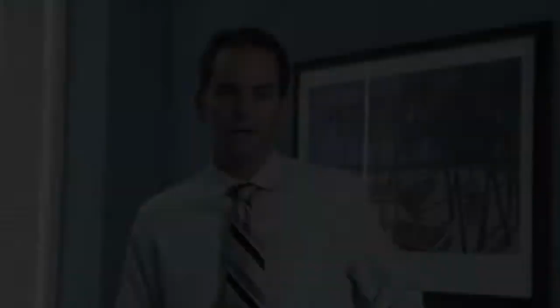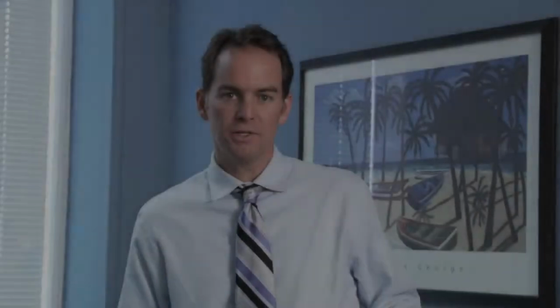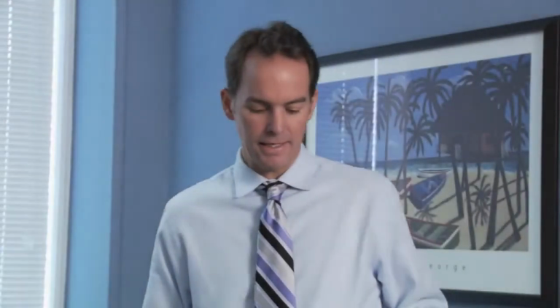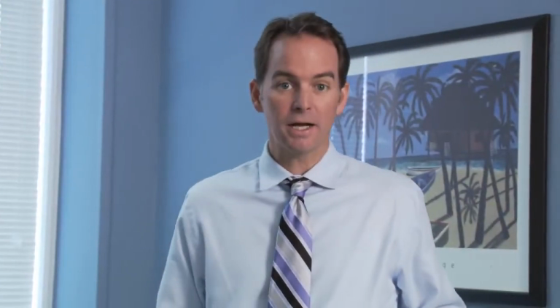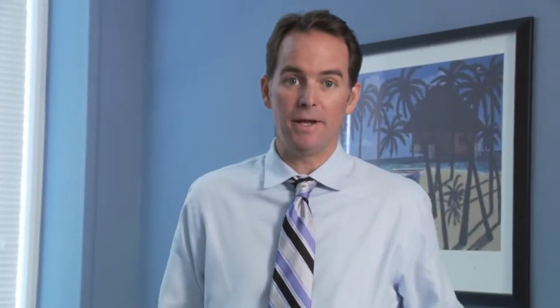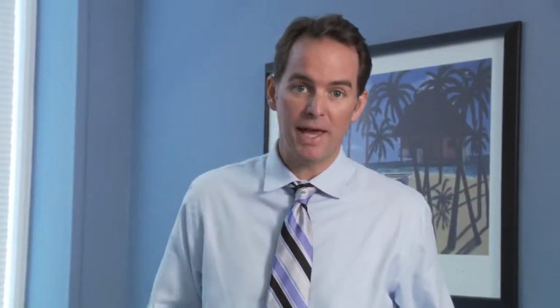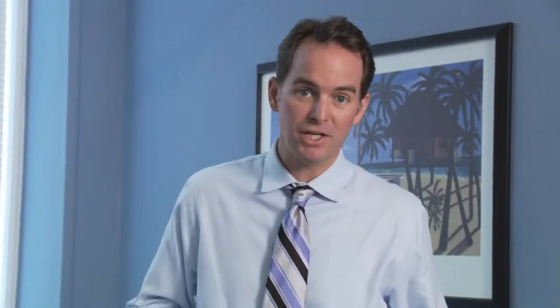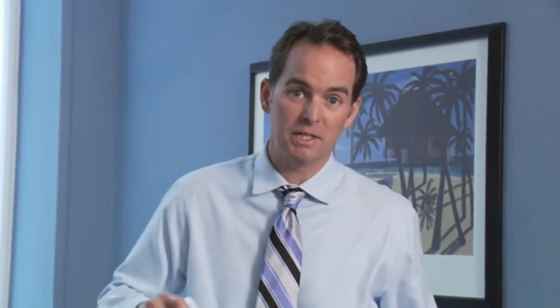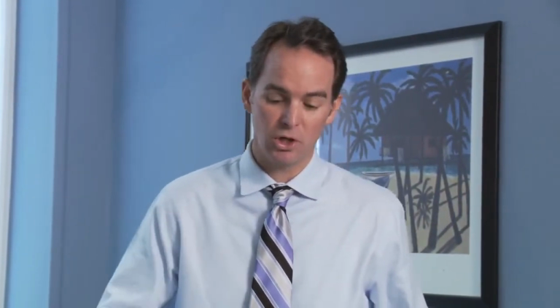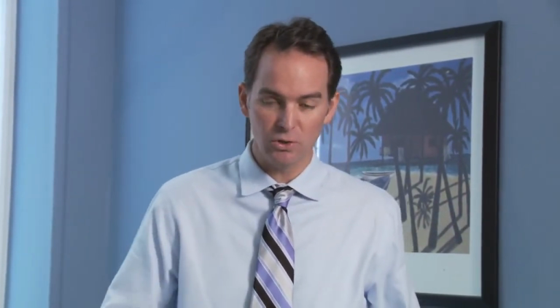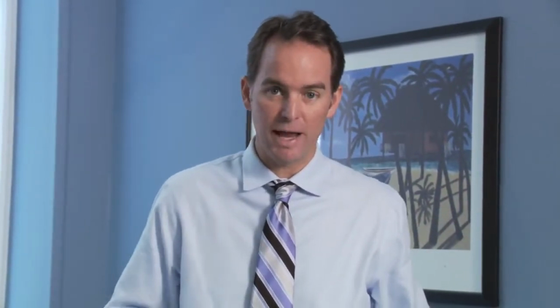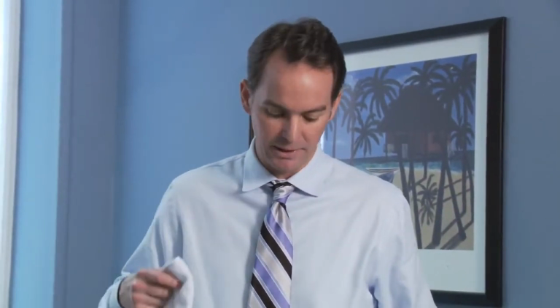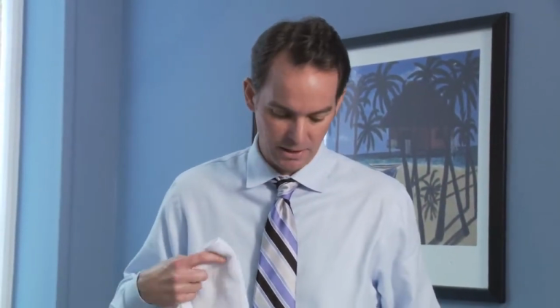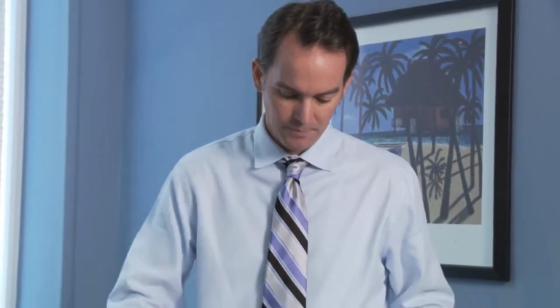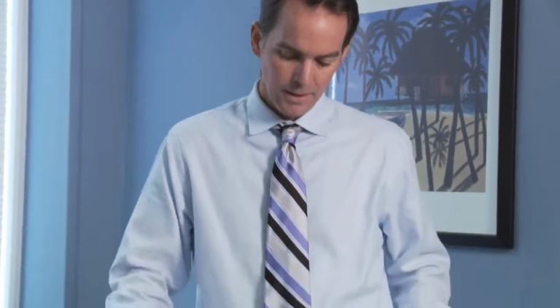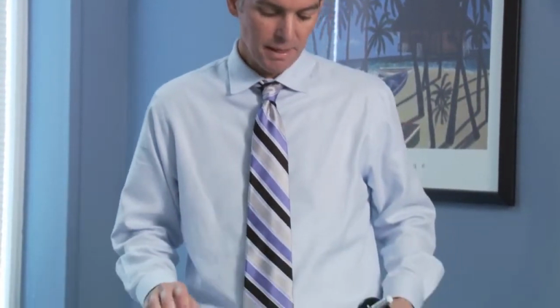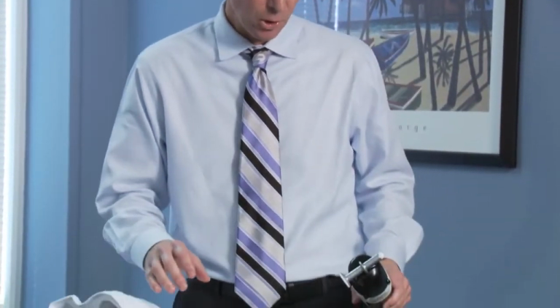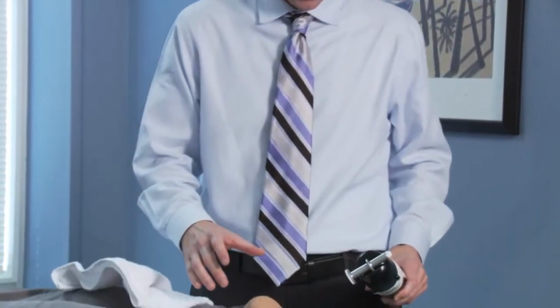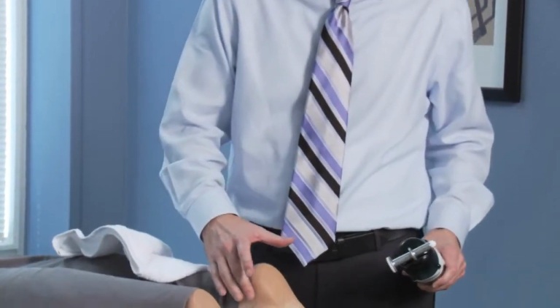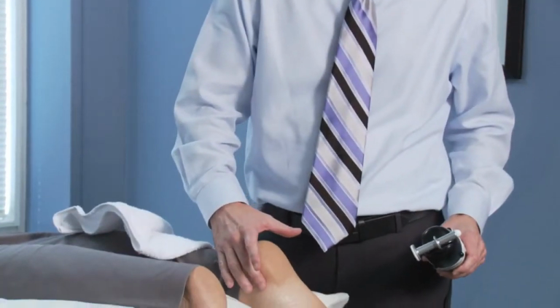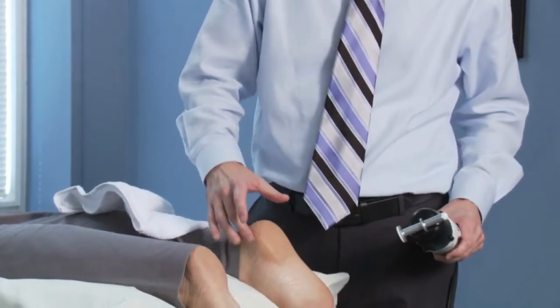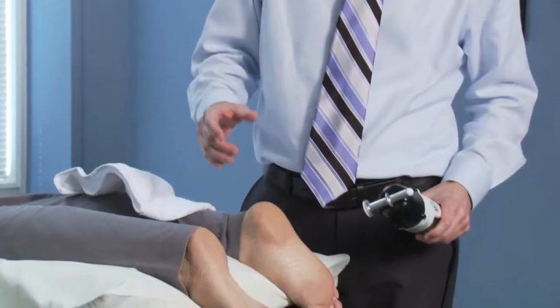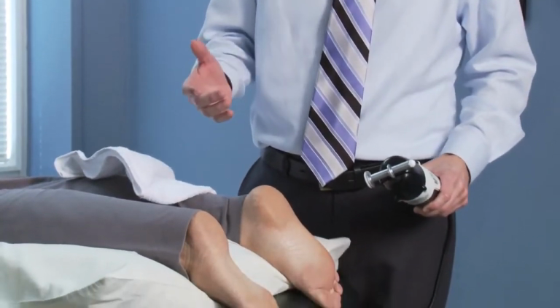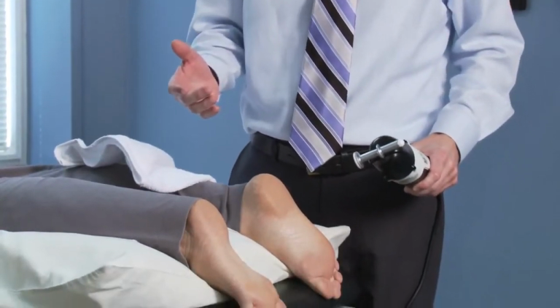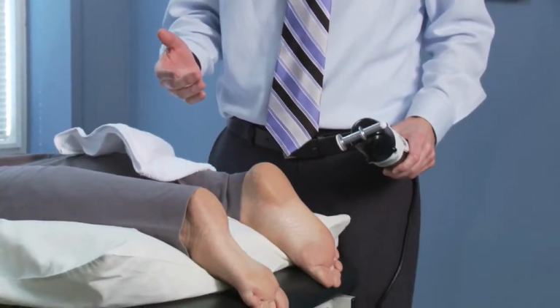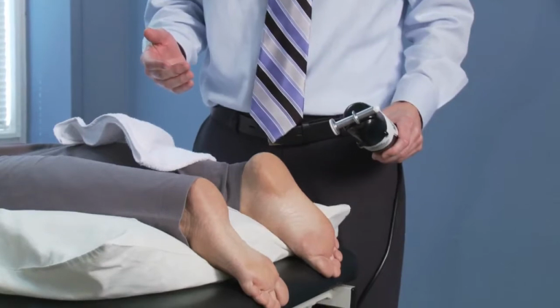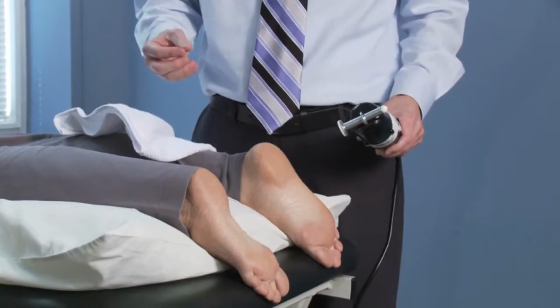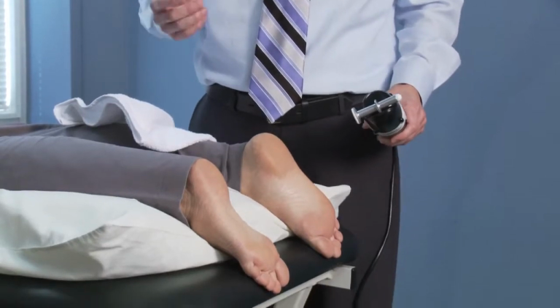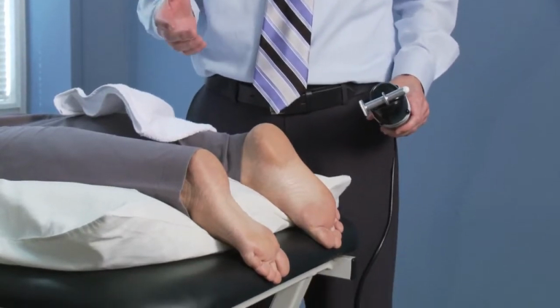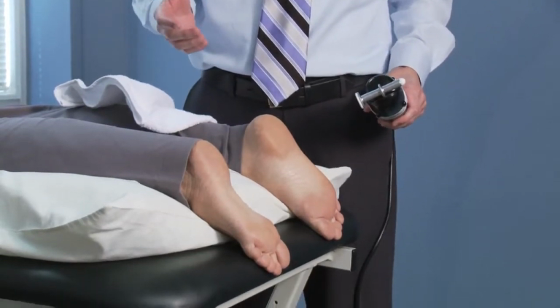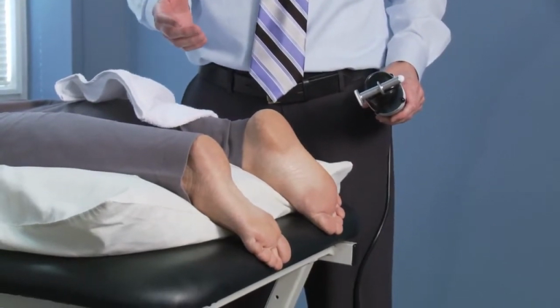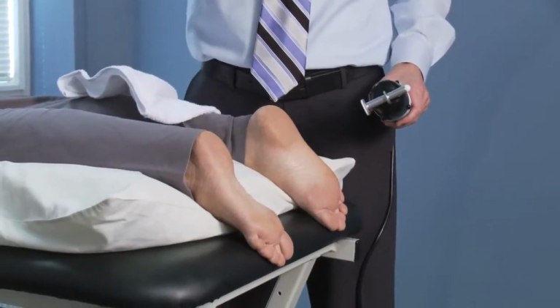Hi there, today I'd like to talk about a plantar fasciitis protocol using rapid release therapy. As many of you are aware, the plantar fascia can be kind of a sensitive area for patients using targeted high frequency vibration.